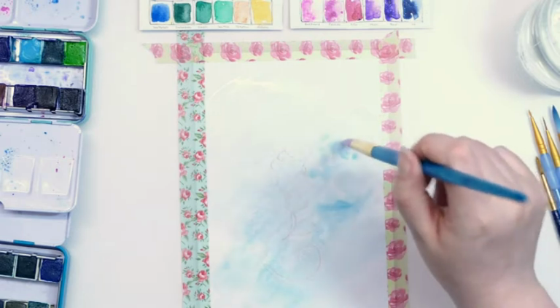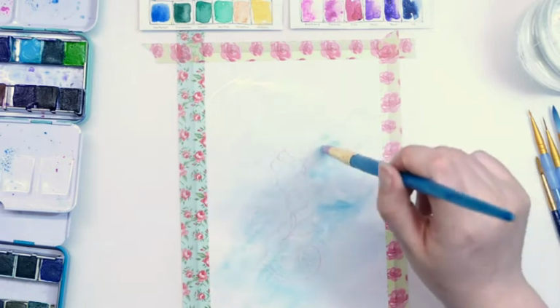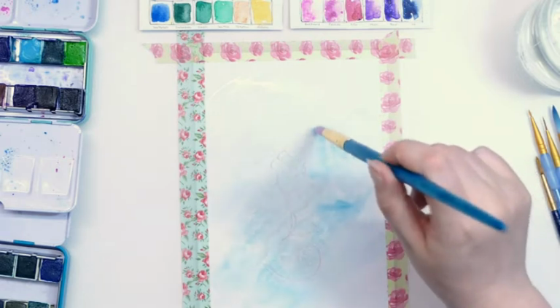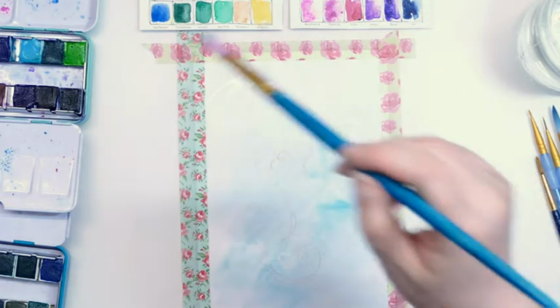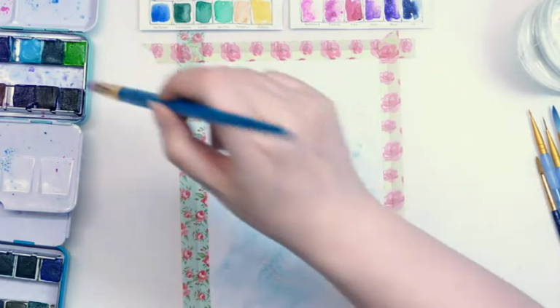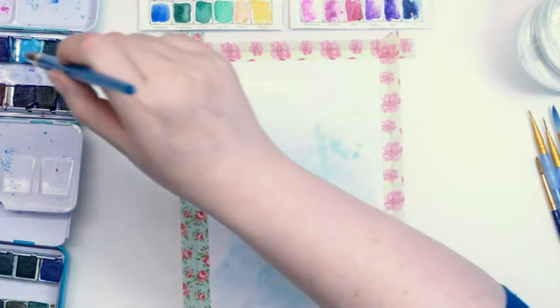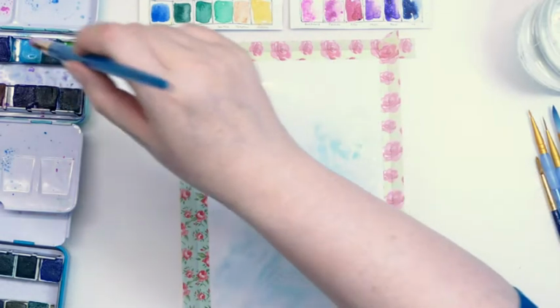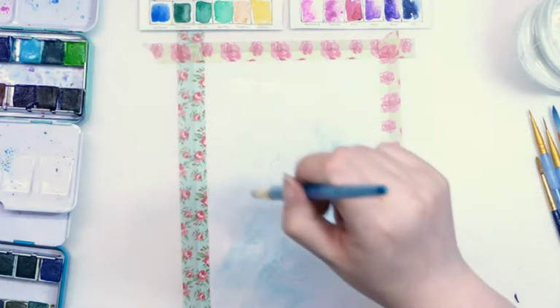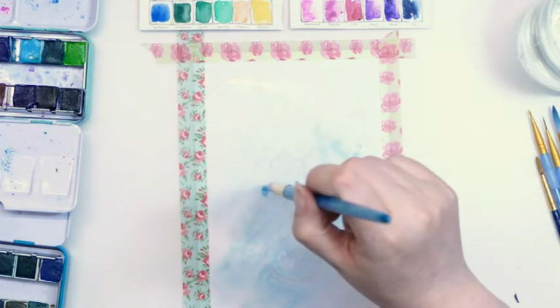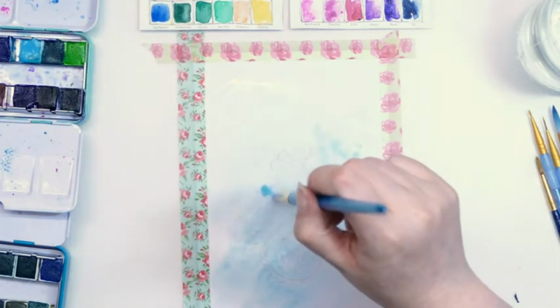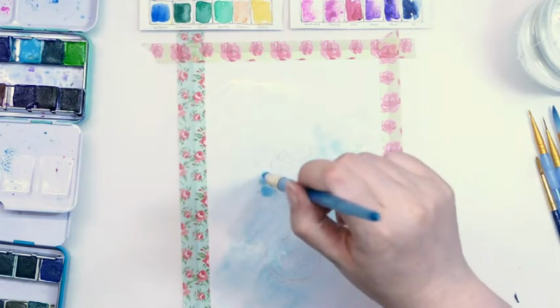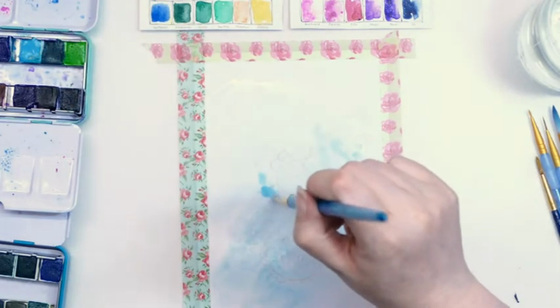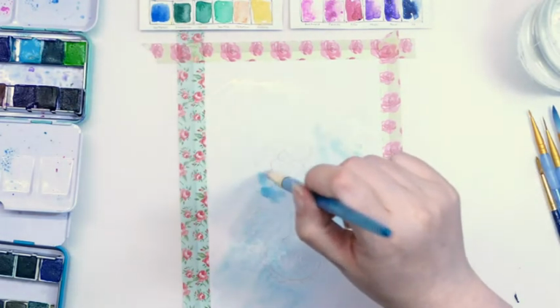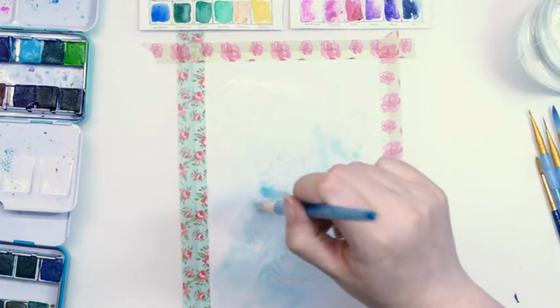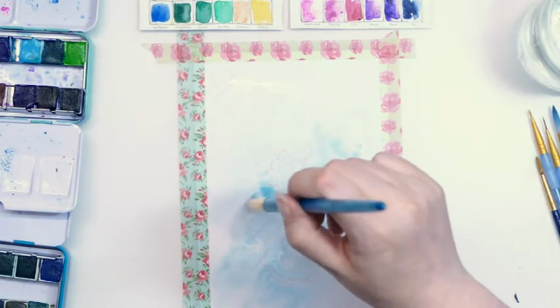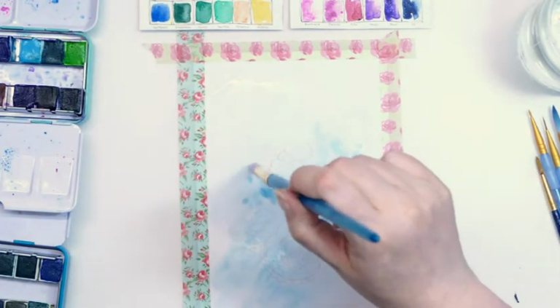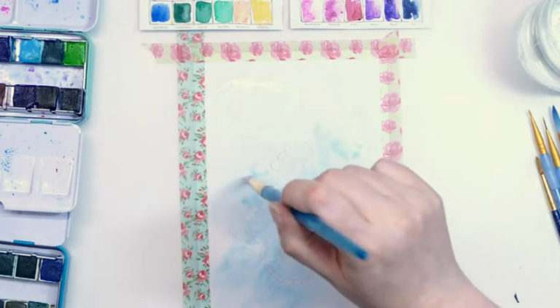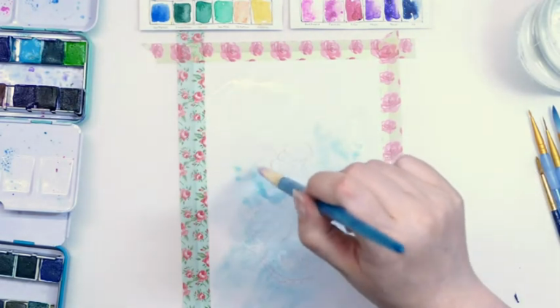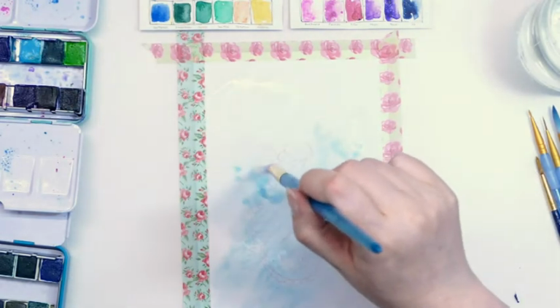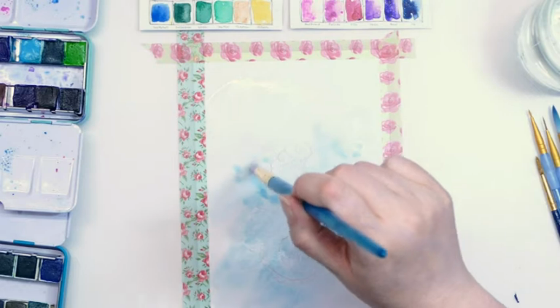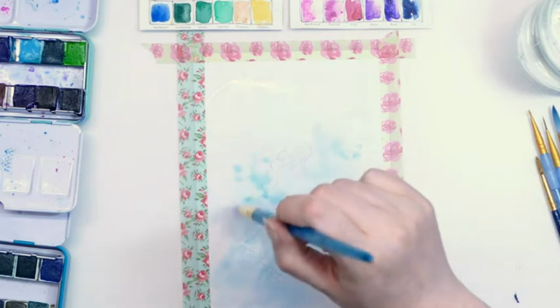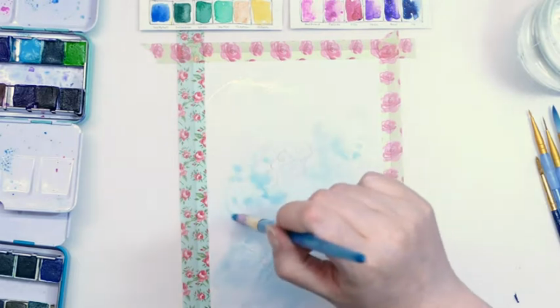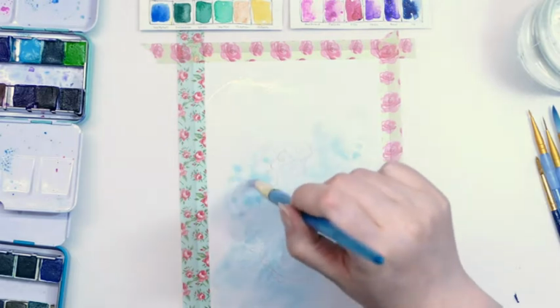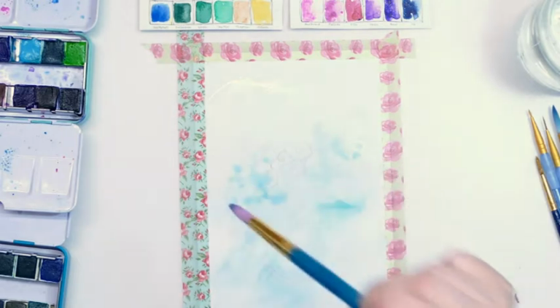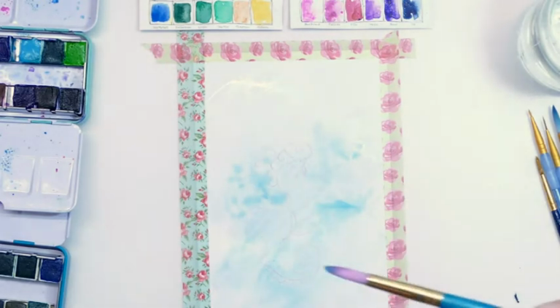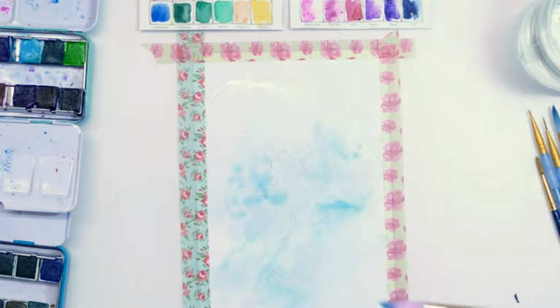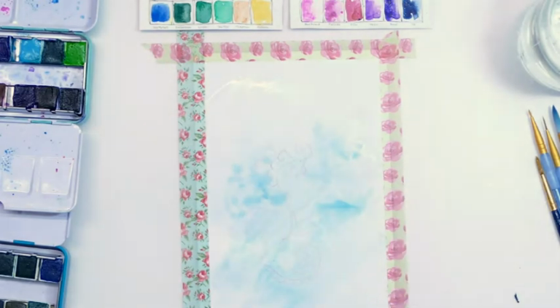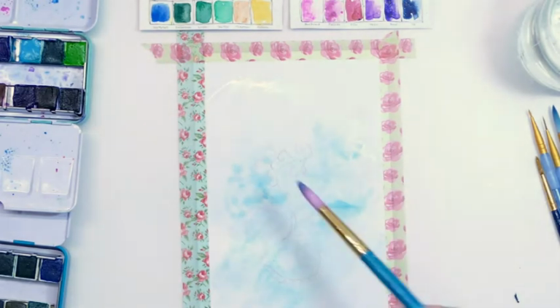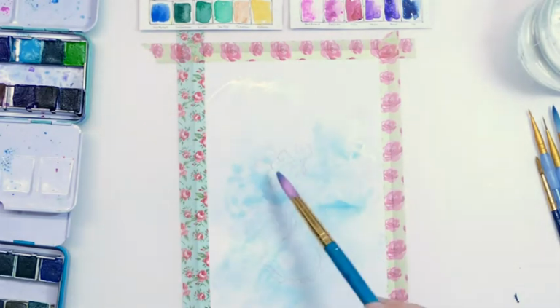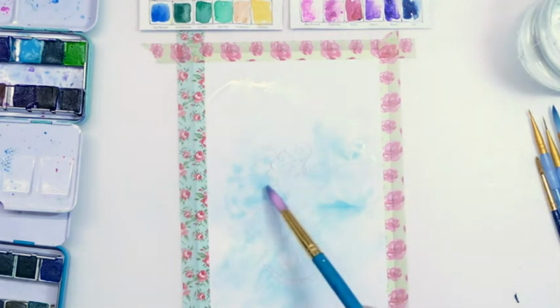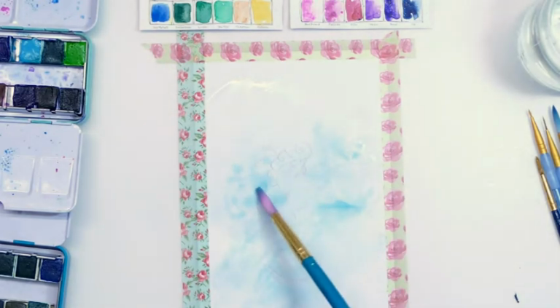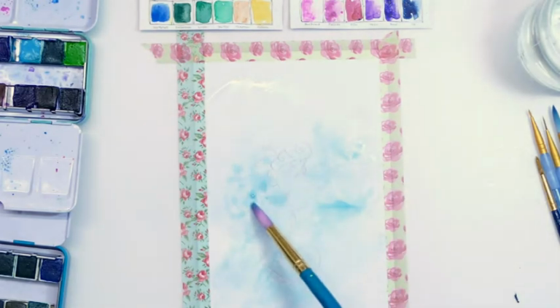Right now I'm just creating a bit of a wash in the background and then I will paint up. I have actually got a little seahorse that I've sketched out.